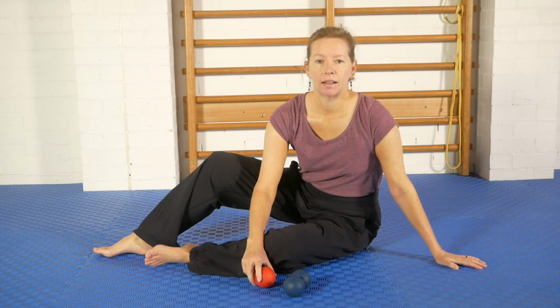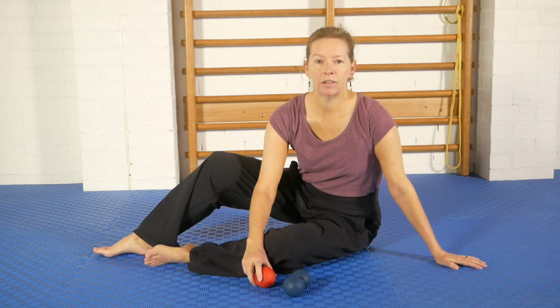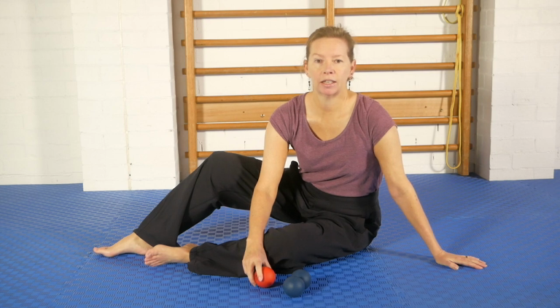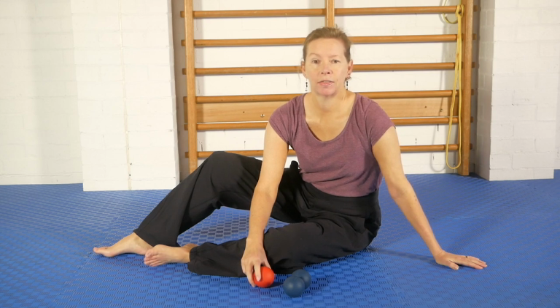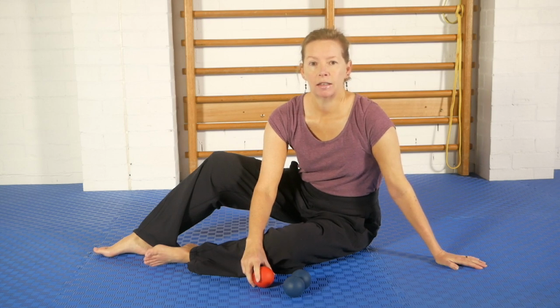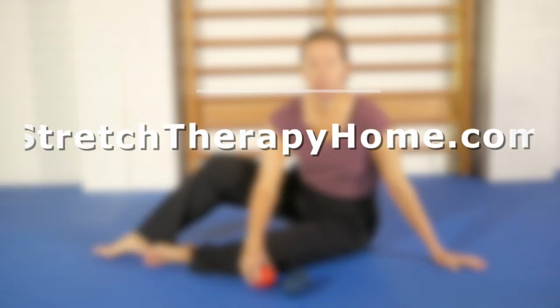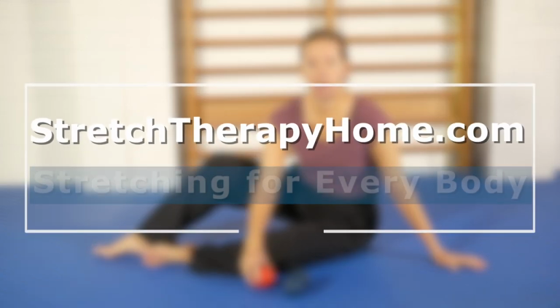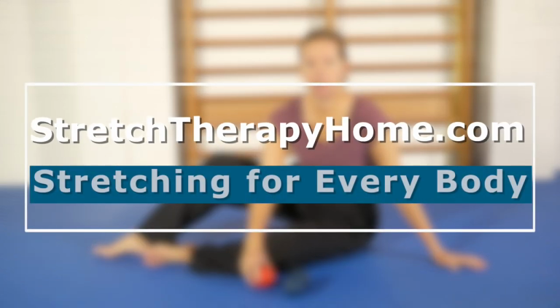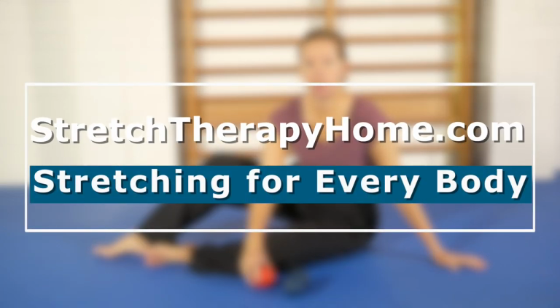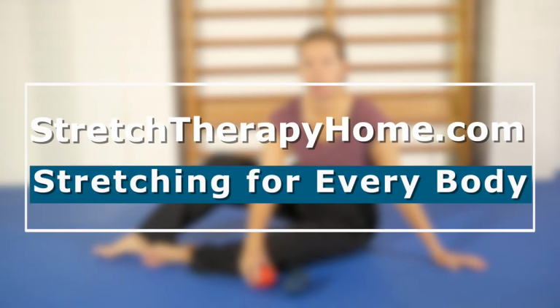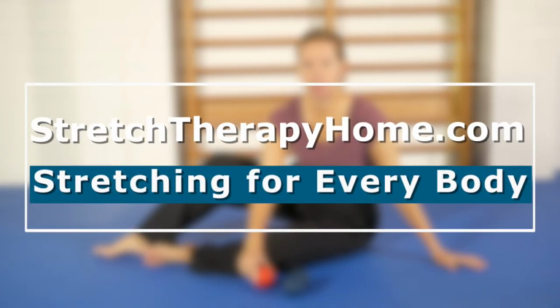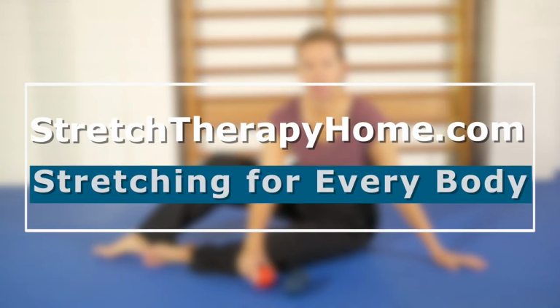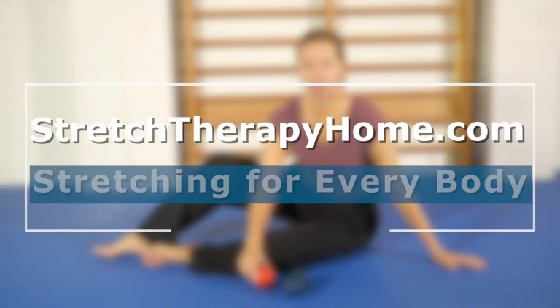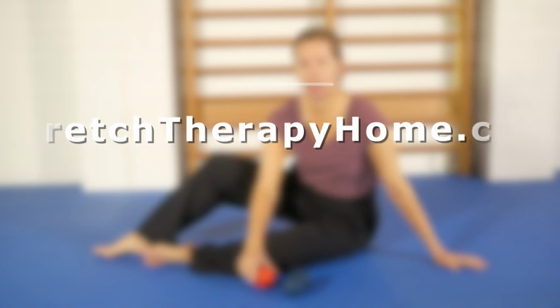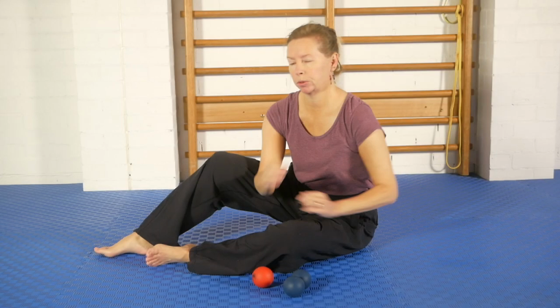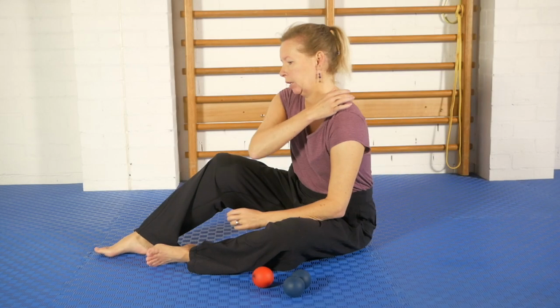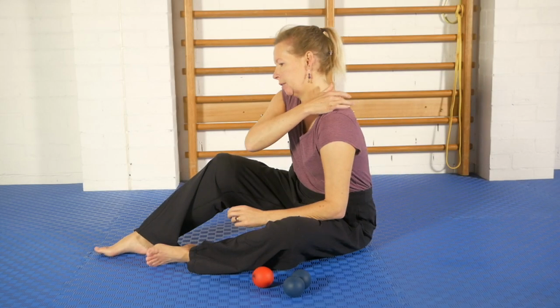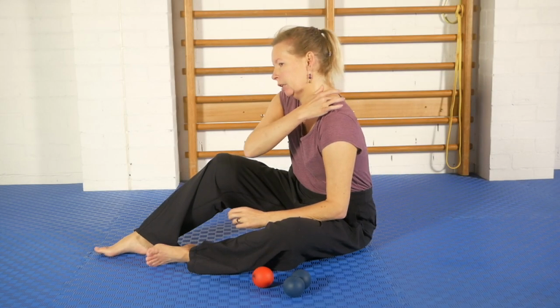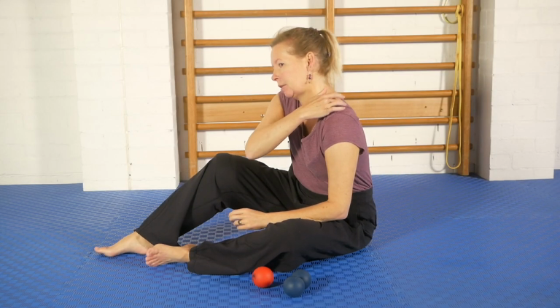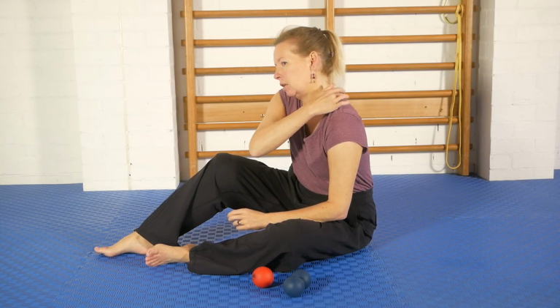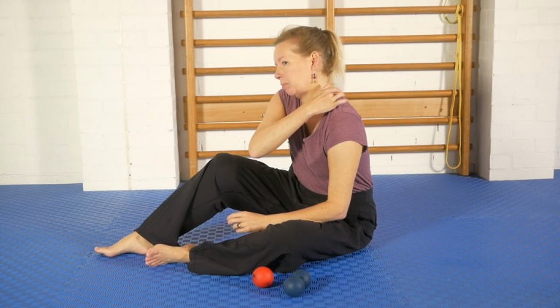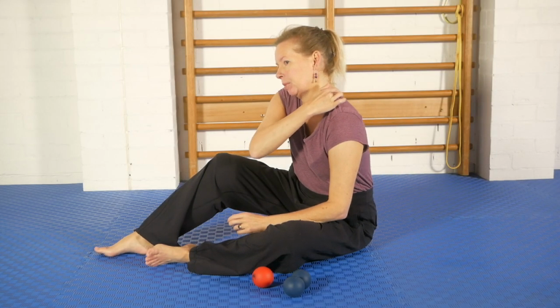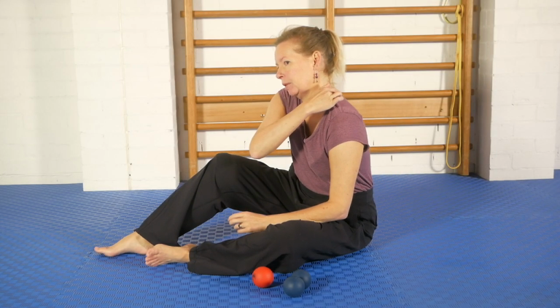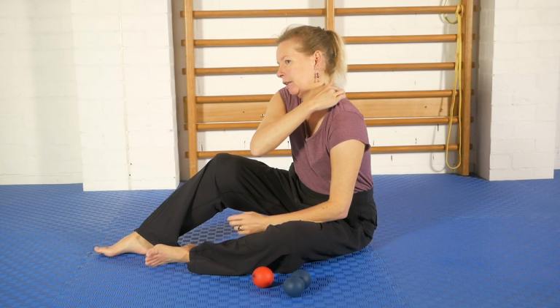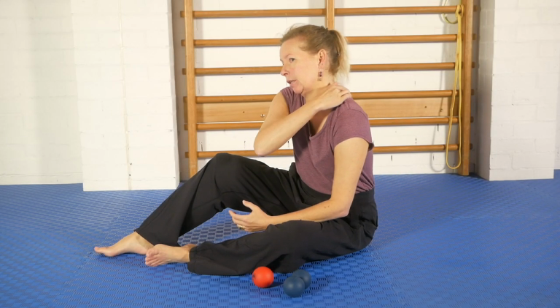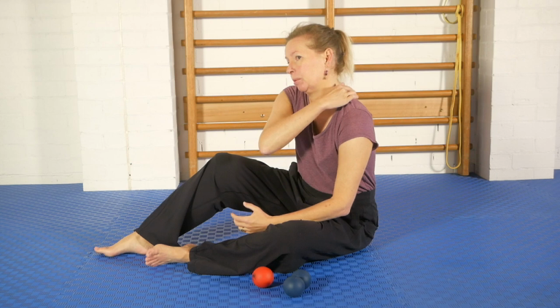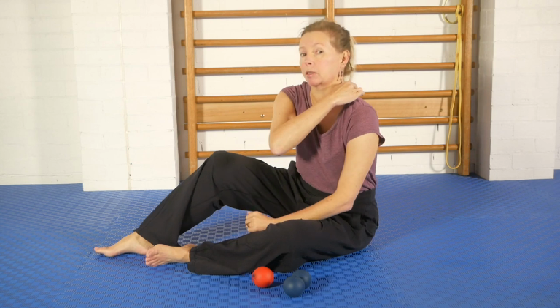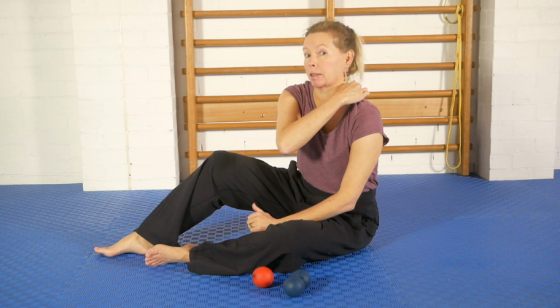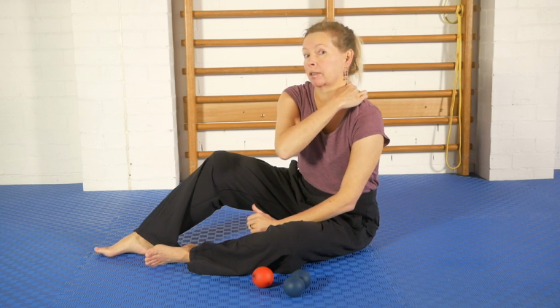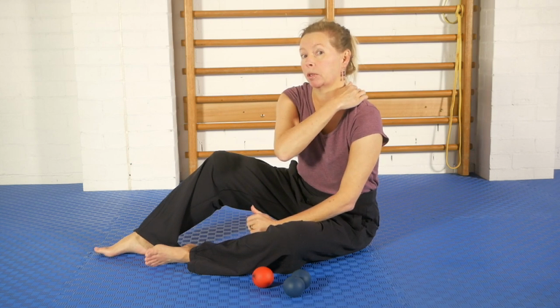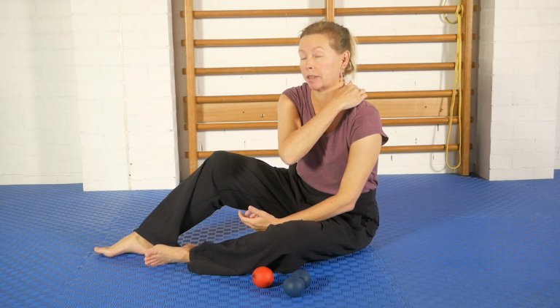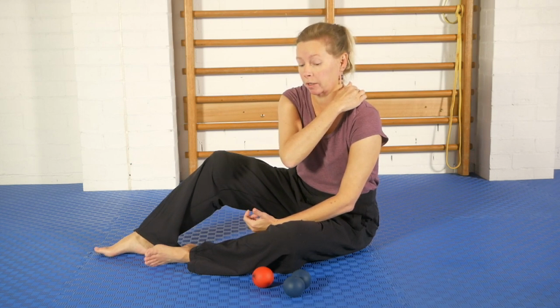Hello, Olivia here. In this video I'd like to show you a roll stretch technique to help you relax and release the upper traps — this part here where lots of people like to be massaged. A lot of people hold a lot of tension there.